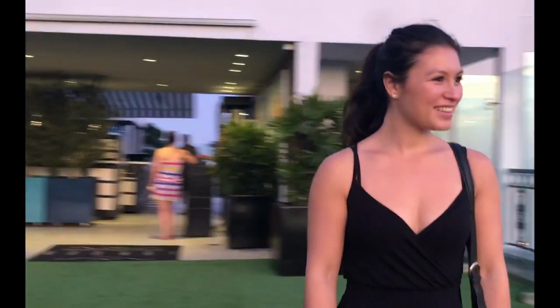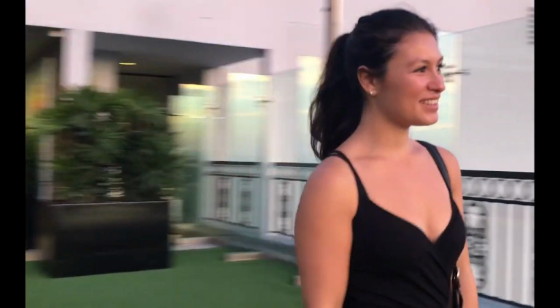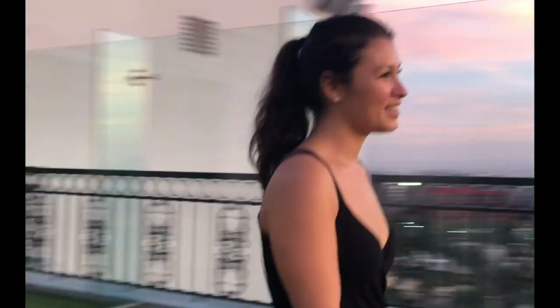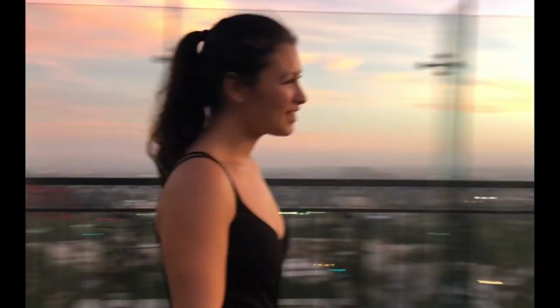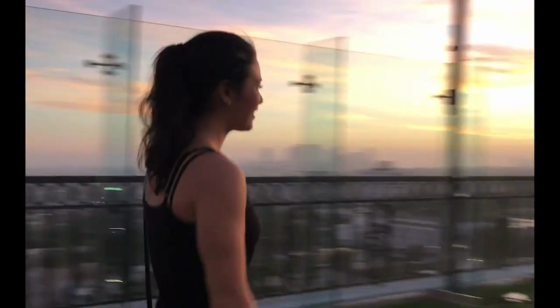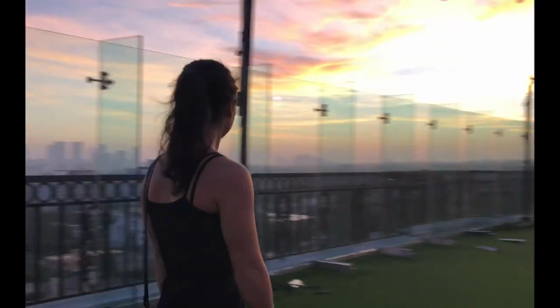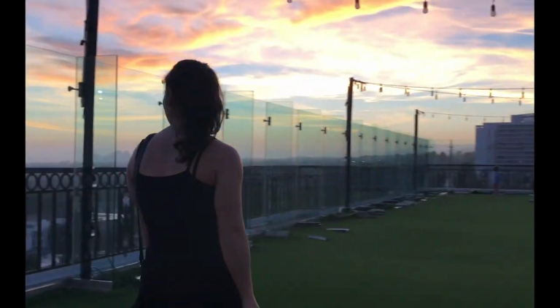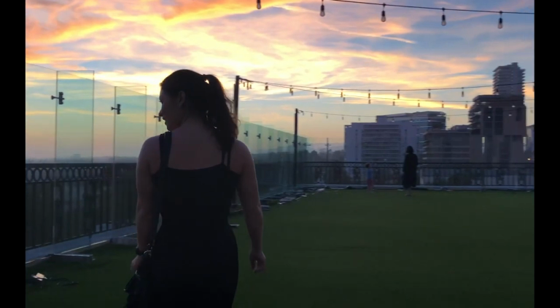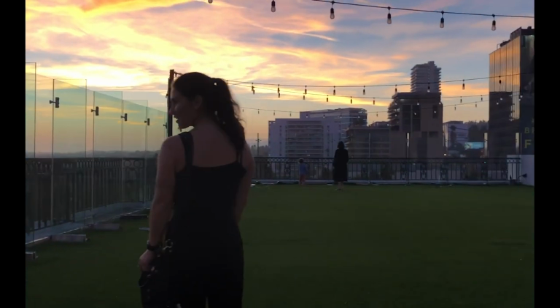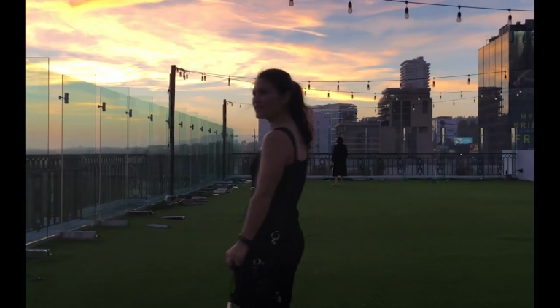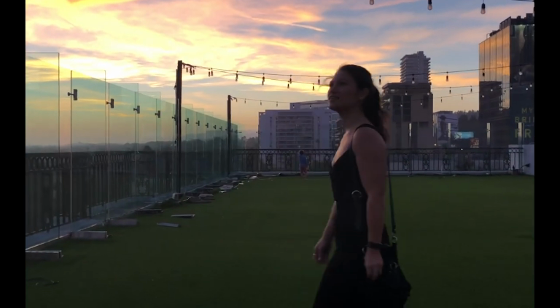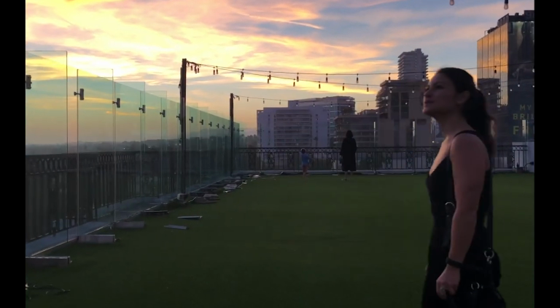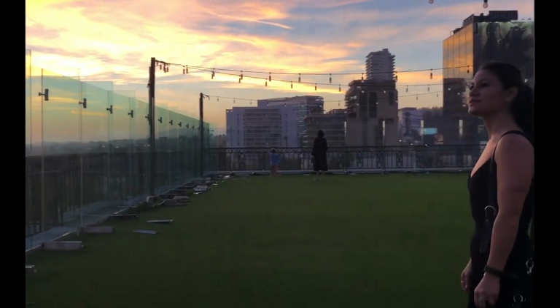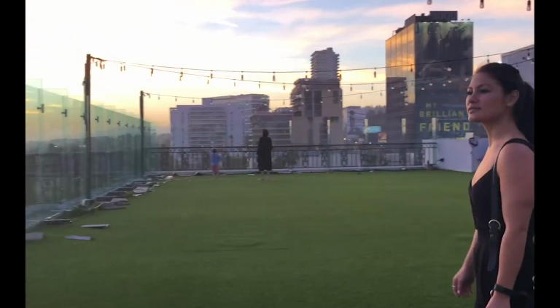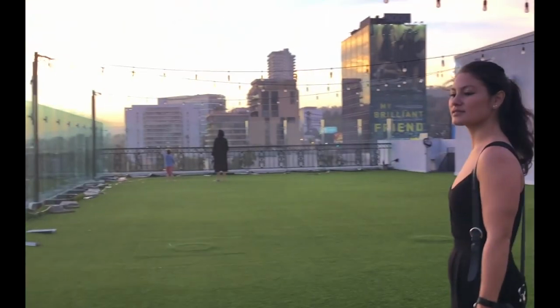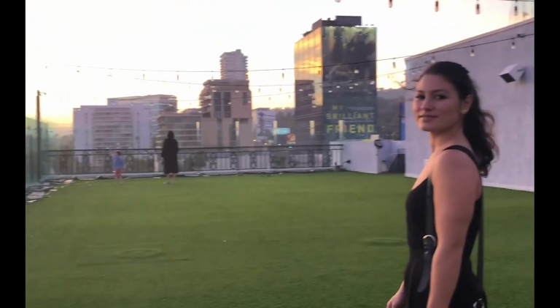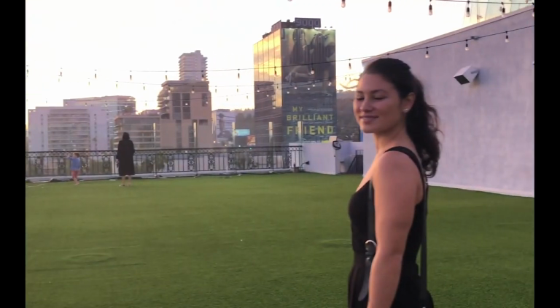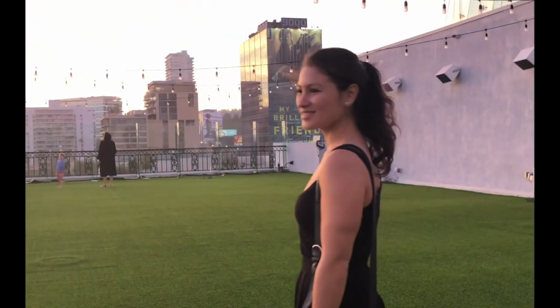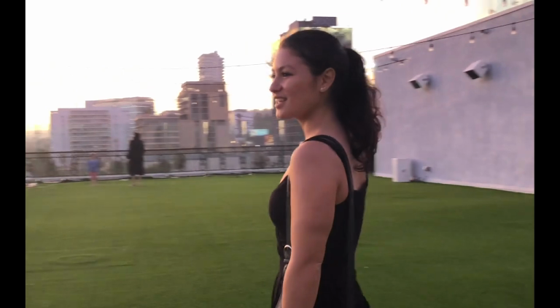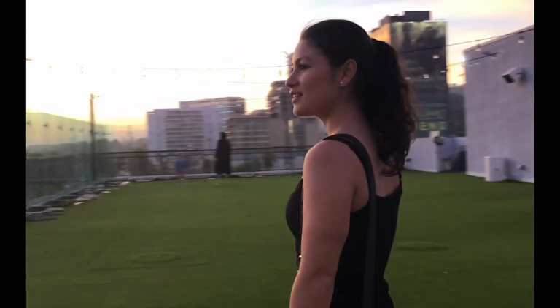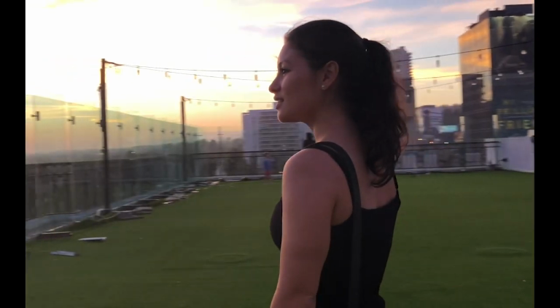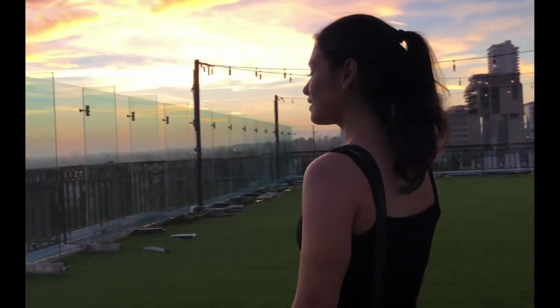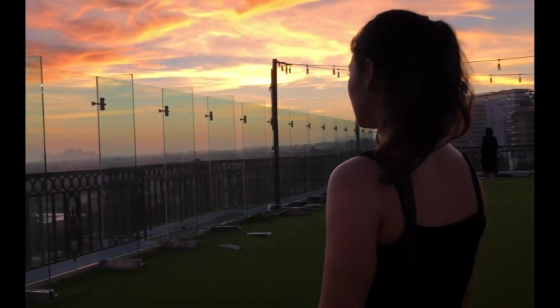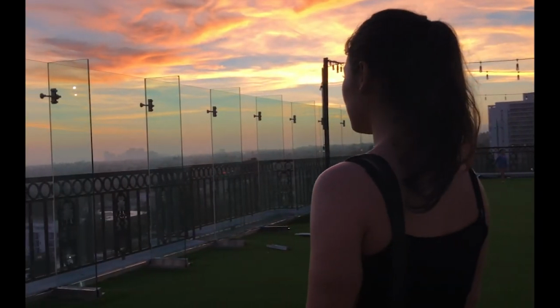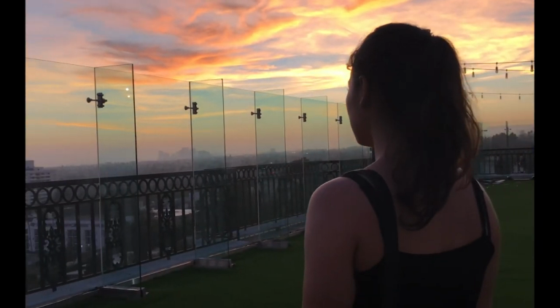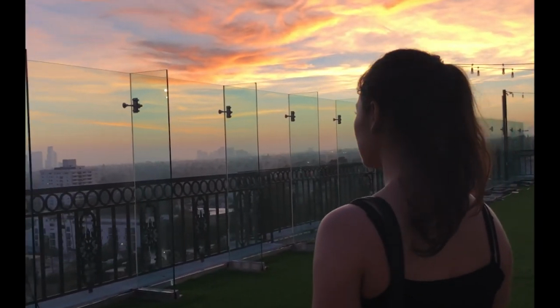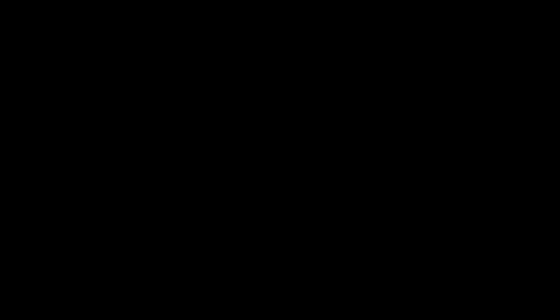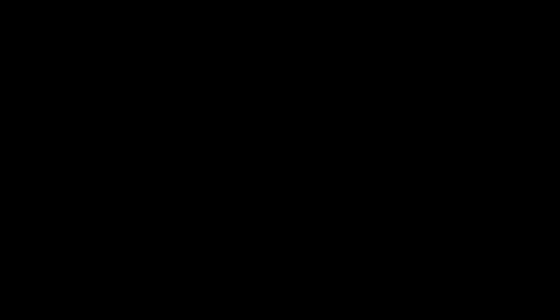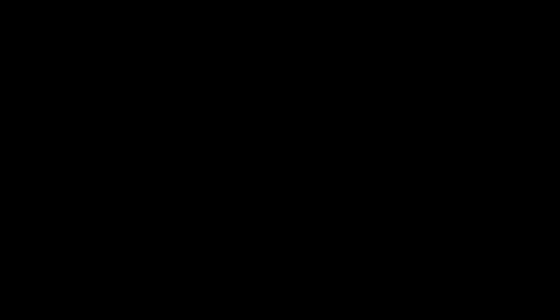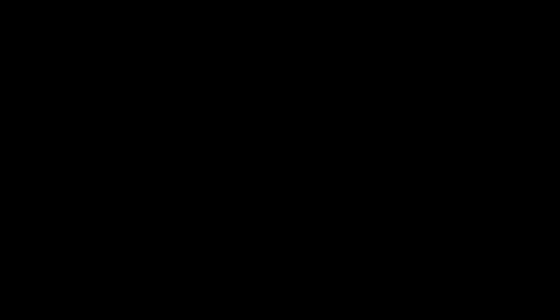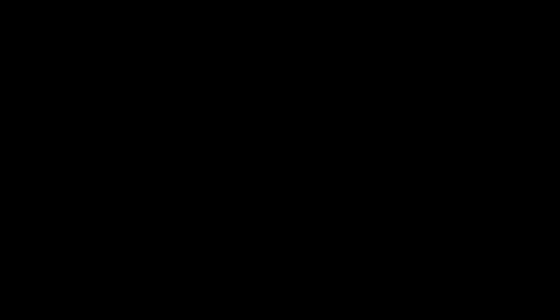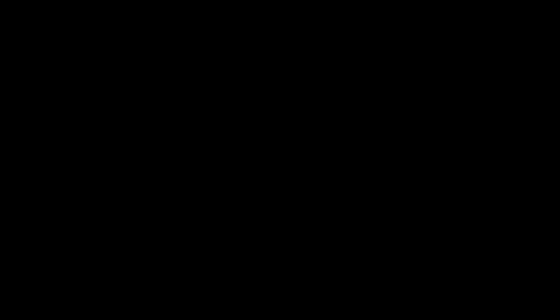There's nothing quite like a California sunset — something about seeing it dip into the vast ocean, catching a whole country's worth of light and leaving a symphony of fiery colors behind. It's a magical moment not to be missed.